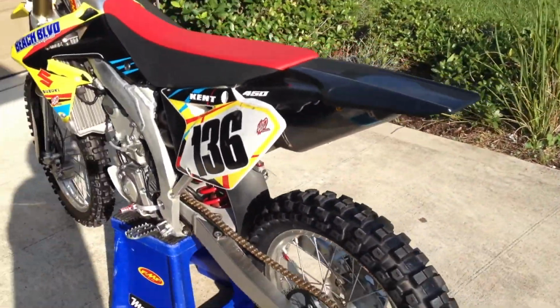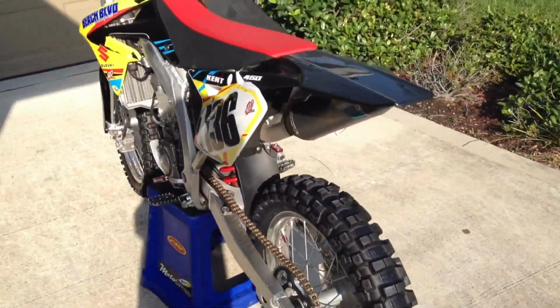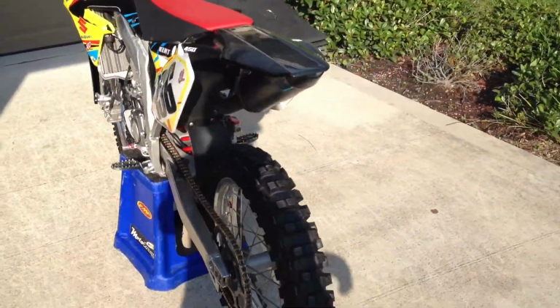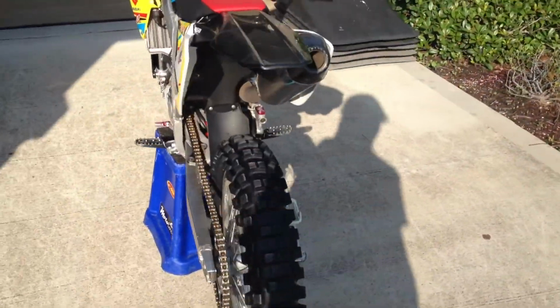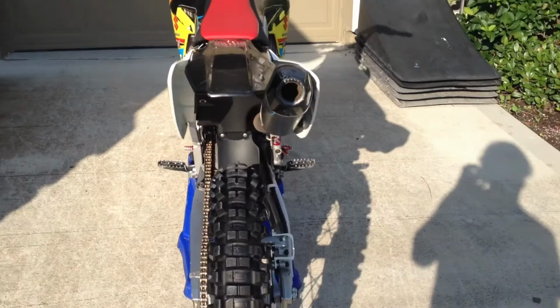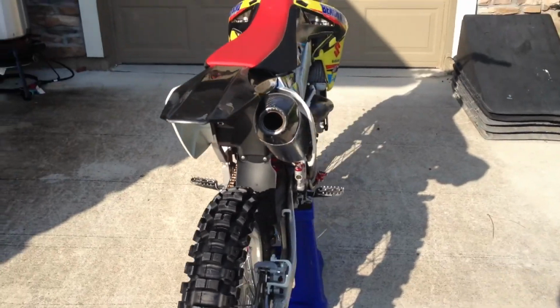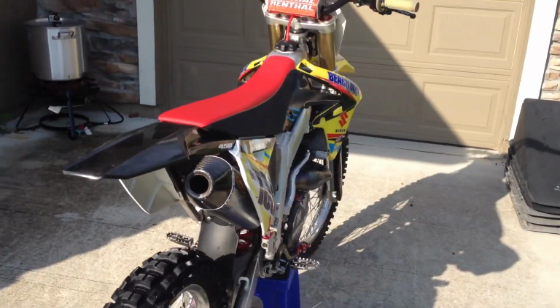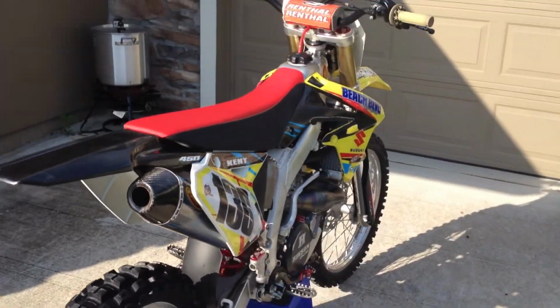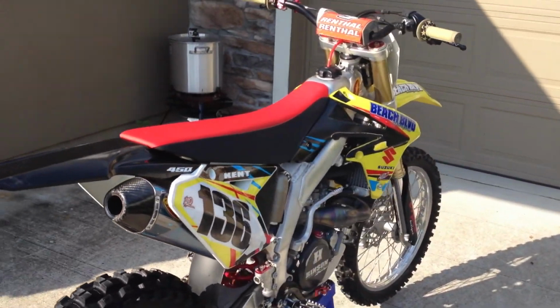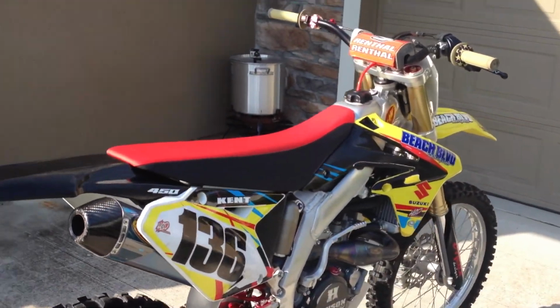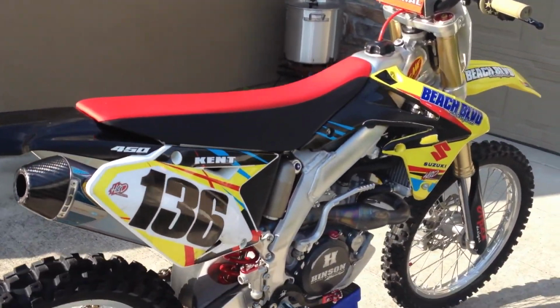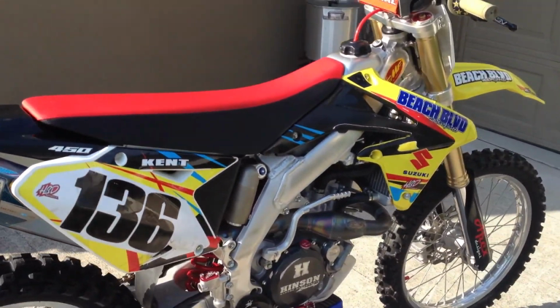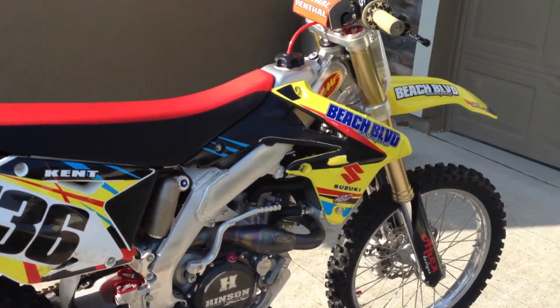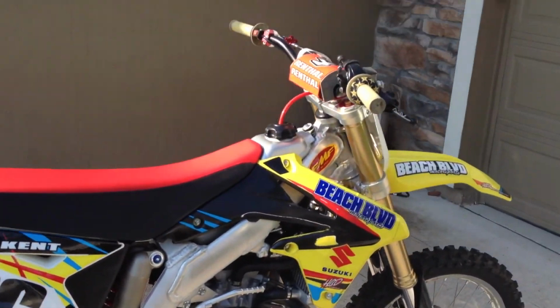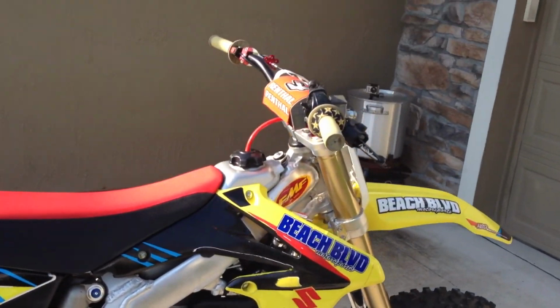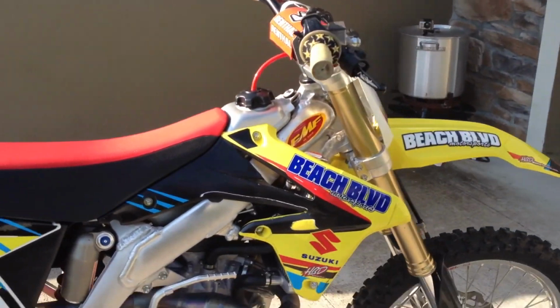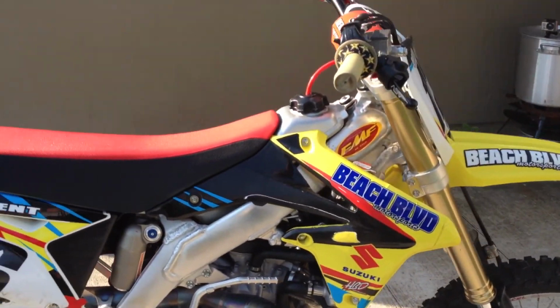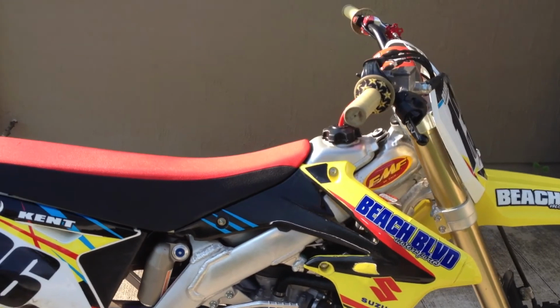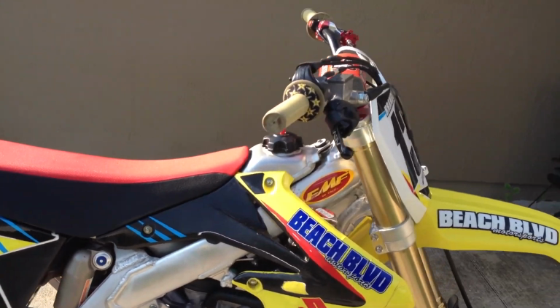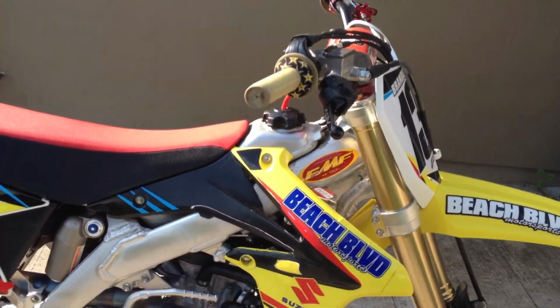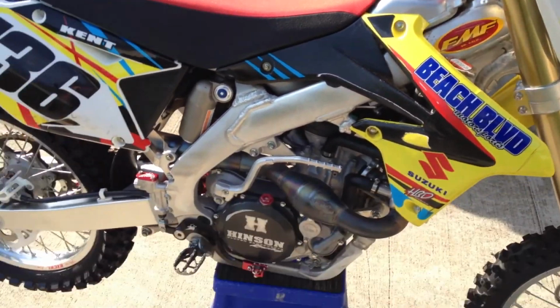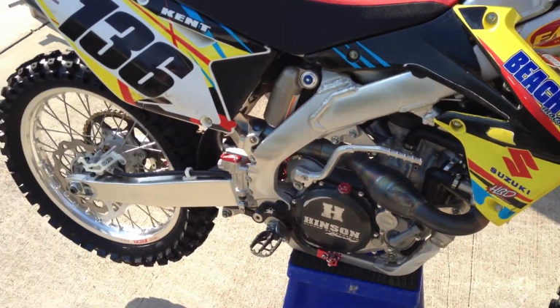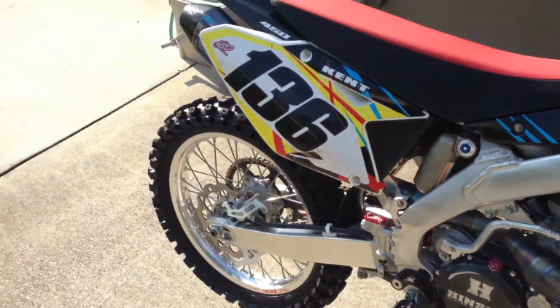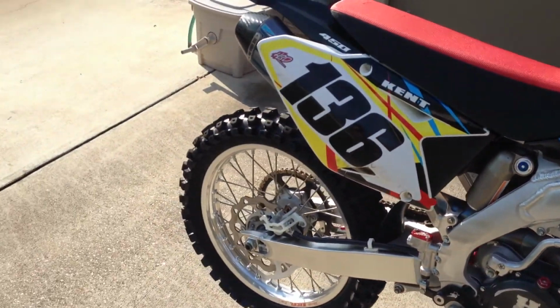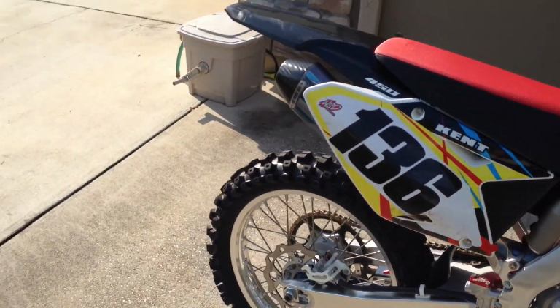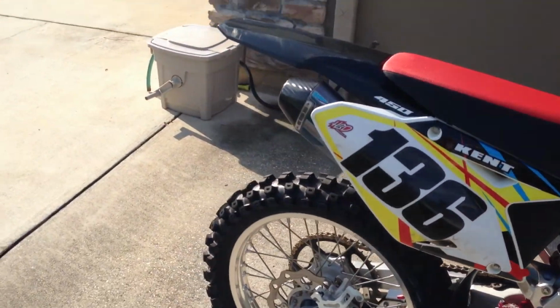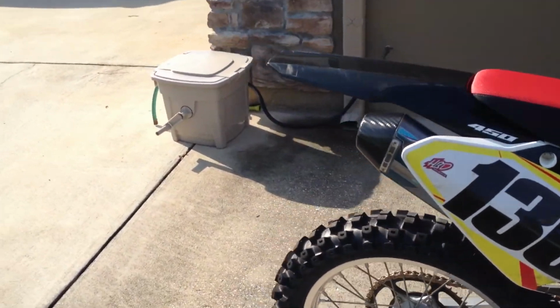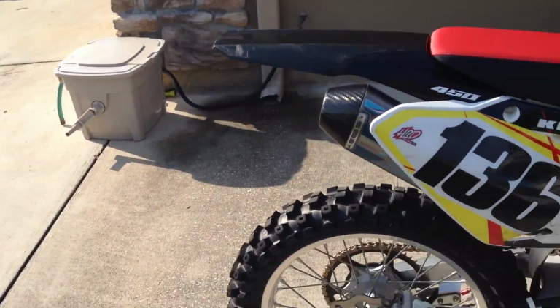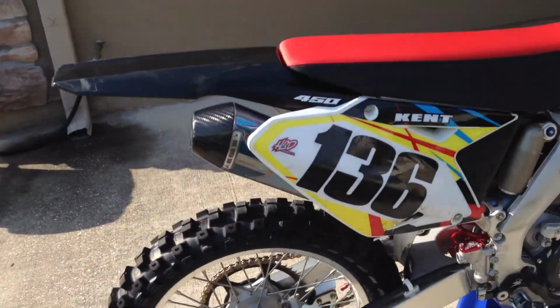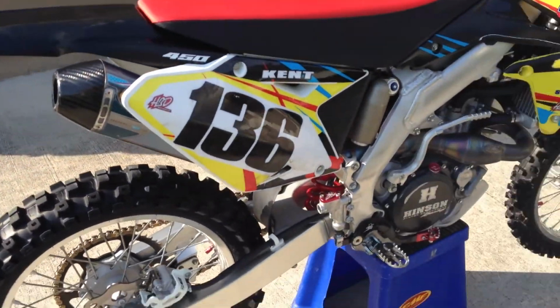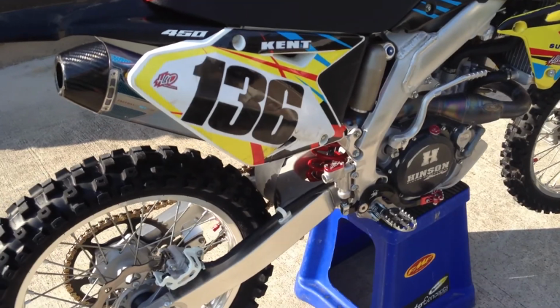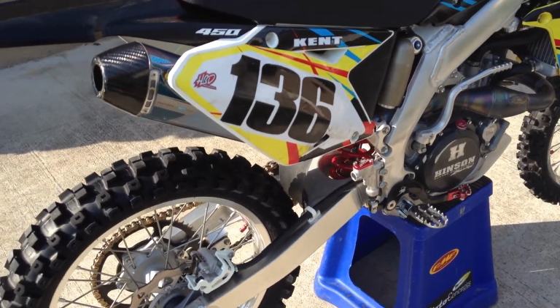I'm getting the 2014 right when it comes out — like the week it comes out I'm getting it — shipping the suspension to Factory Connection and putting all the parts on it, plugging out the Yoshi pipe though instead.